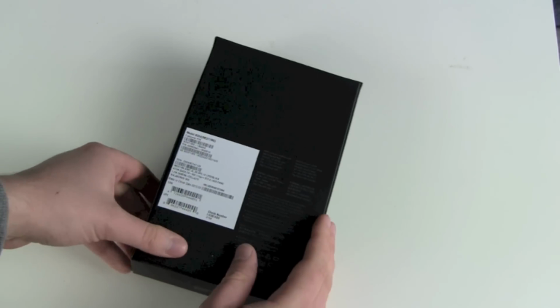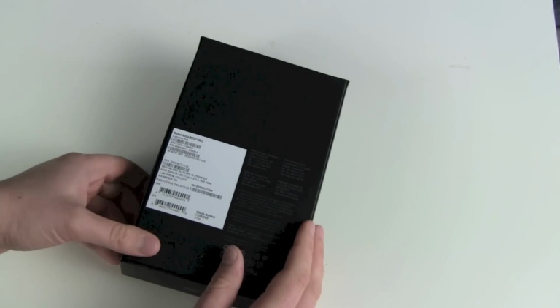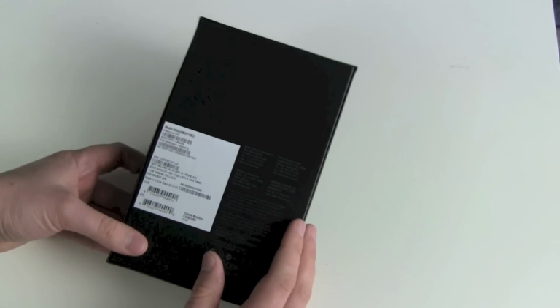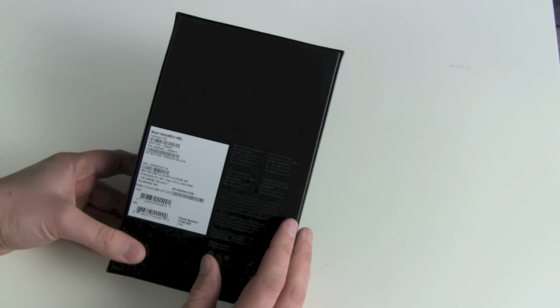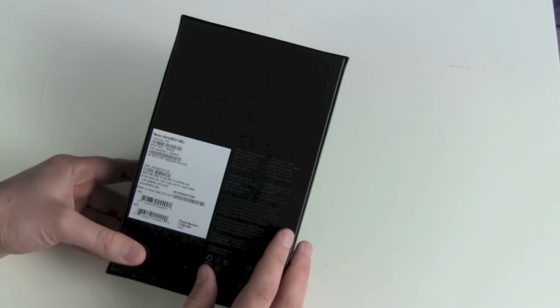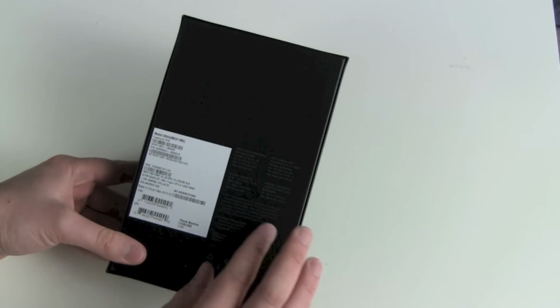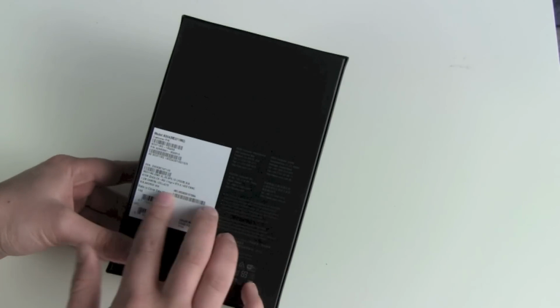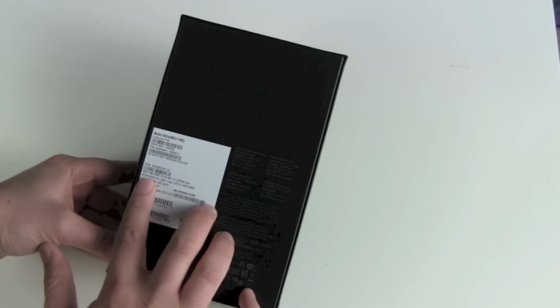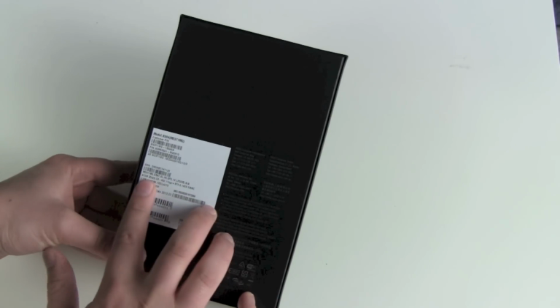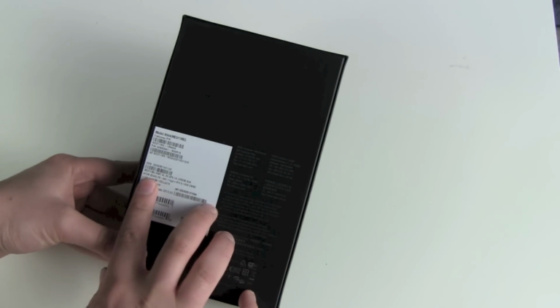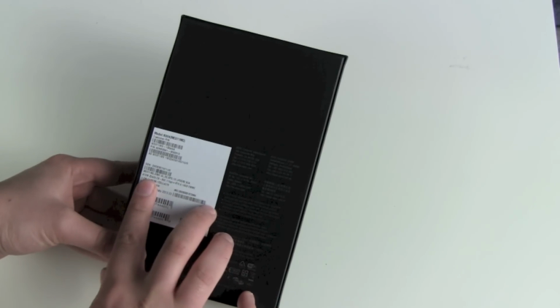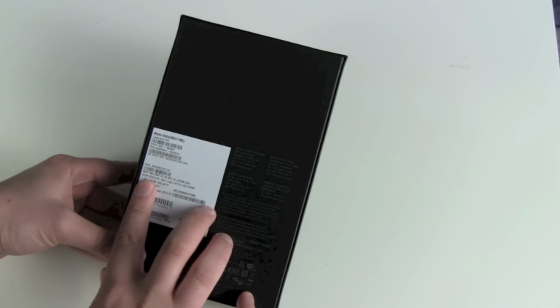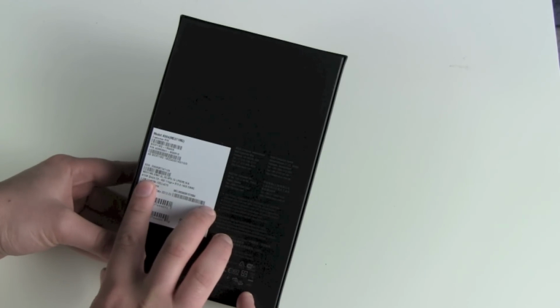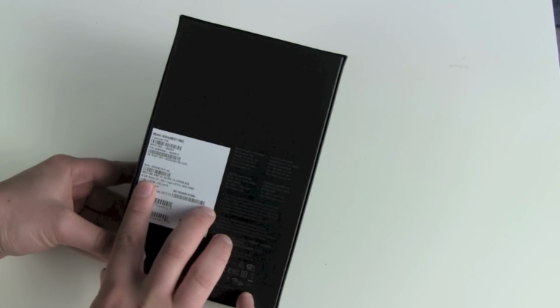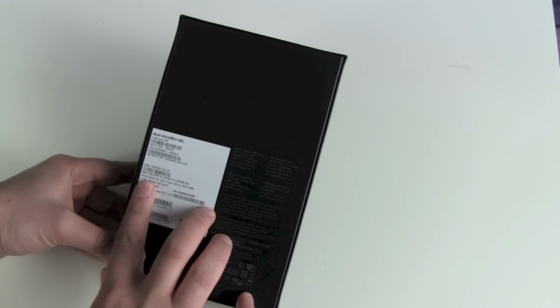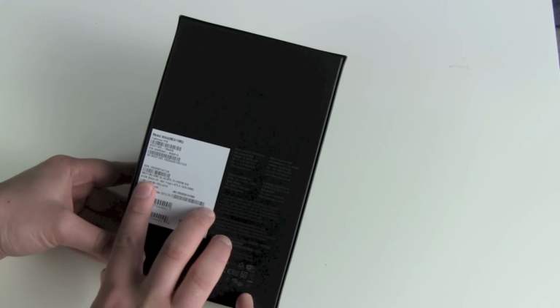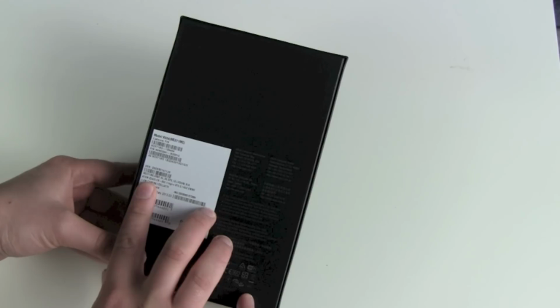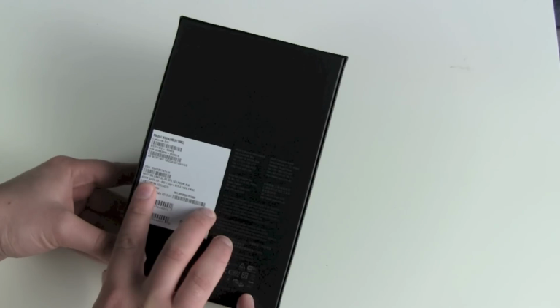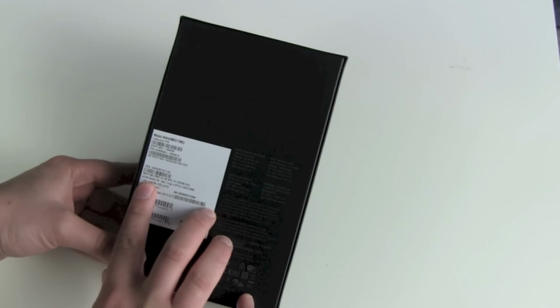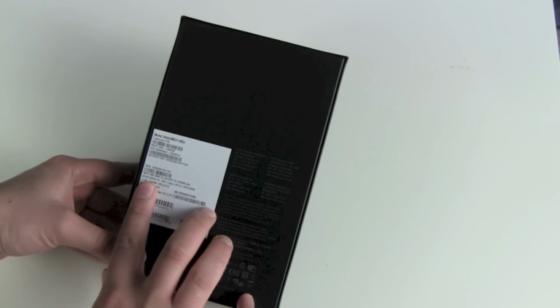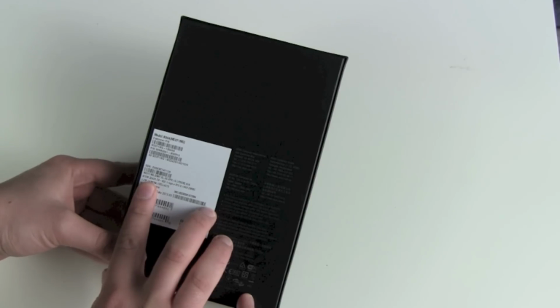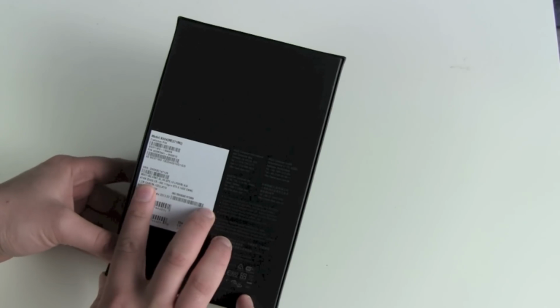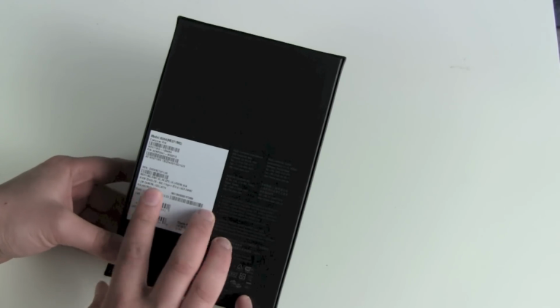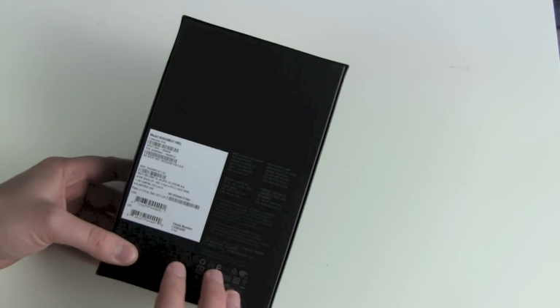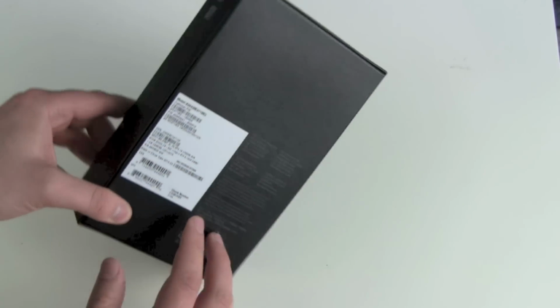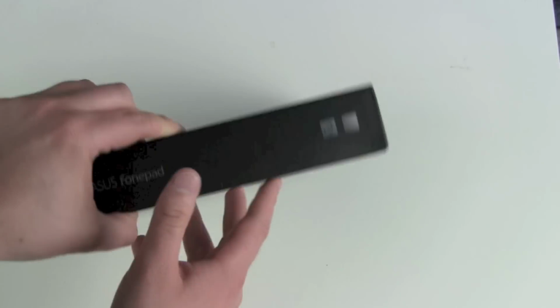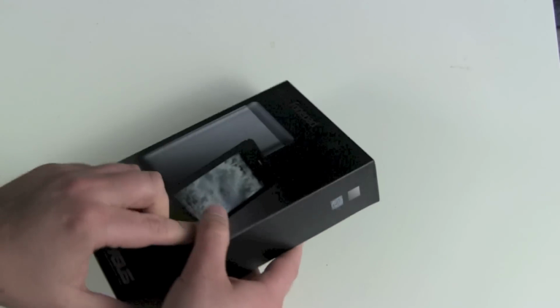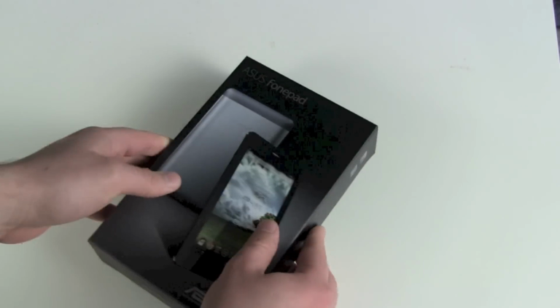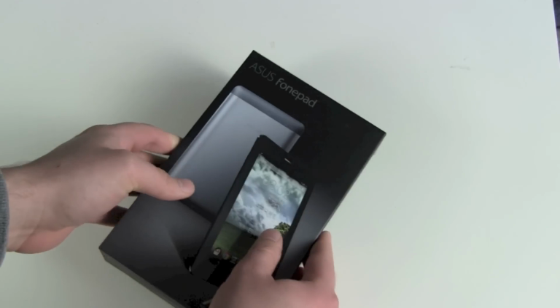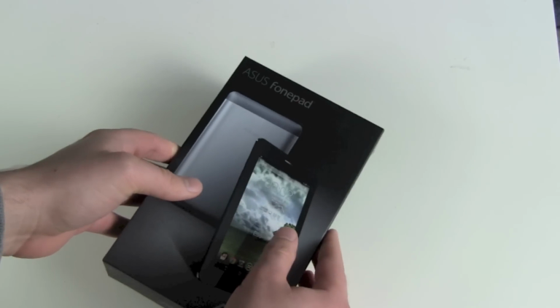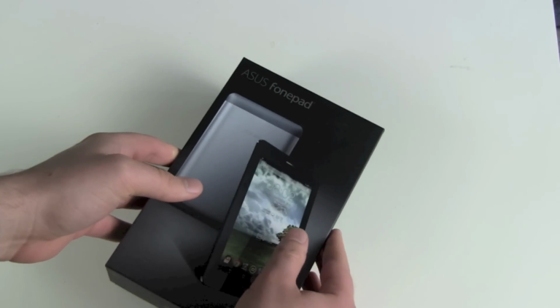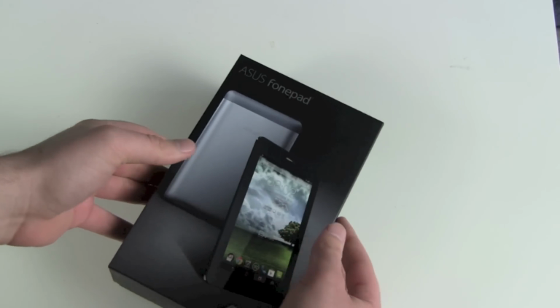Another thing that's special about this tablet: it has an Intel Atom Z2420 CPU — a single core unit.